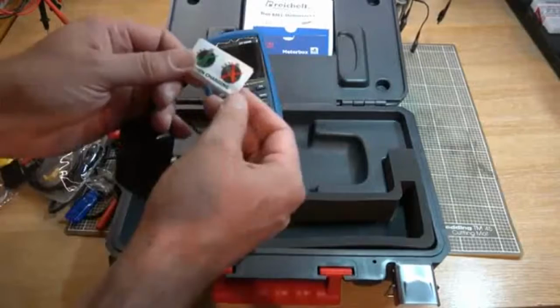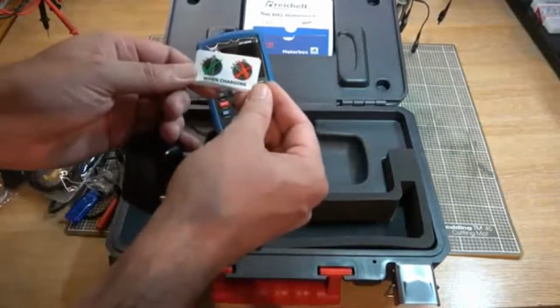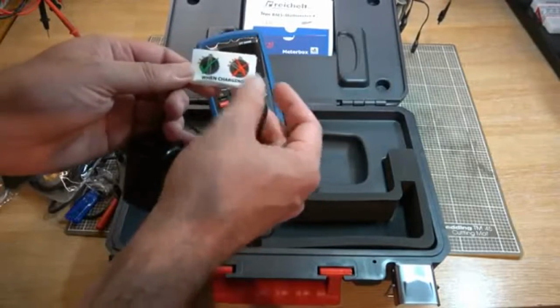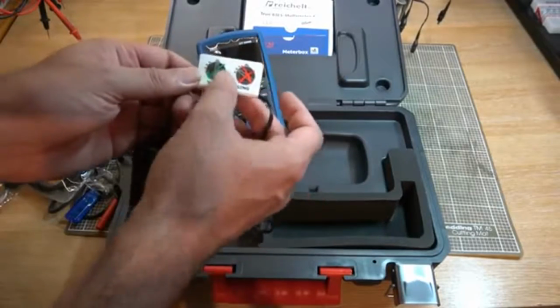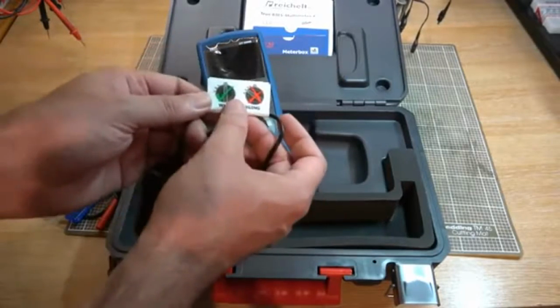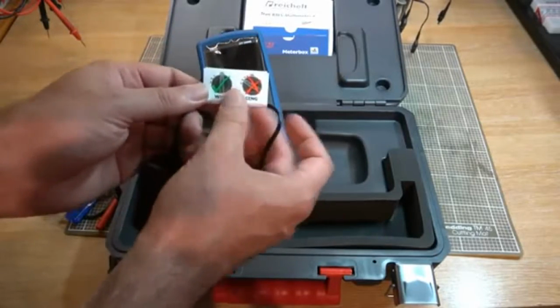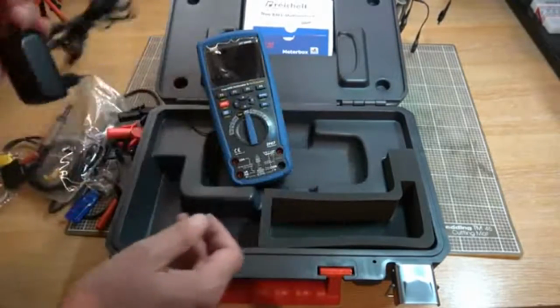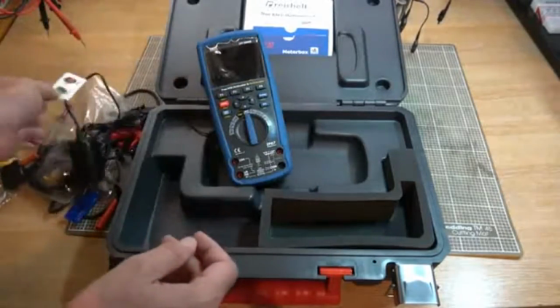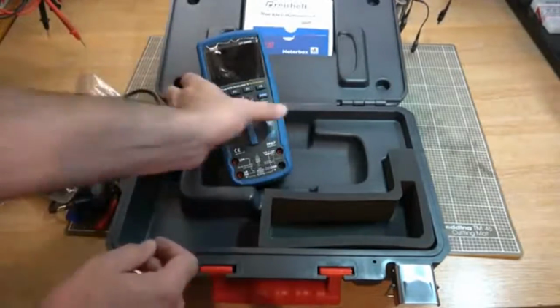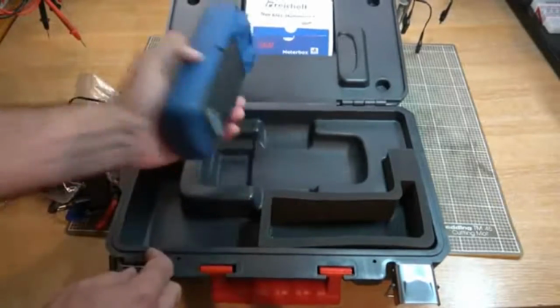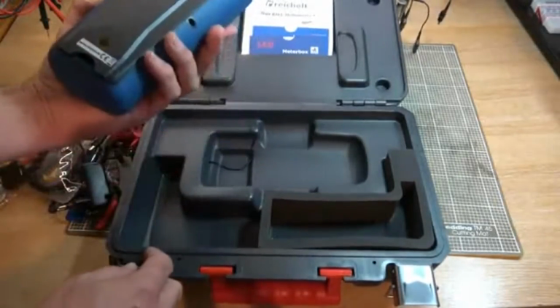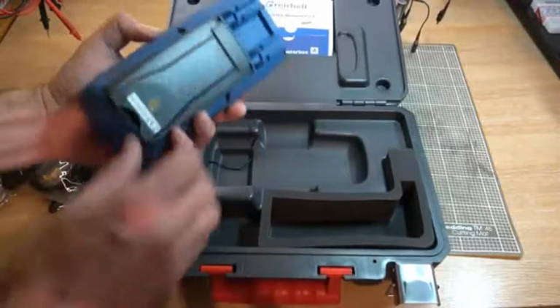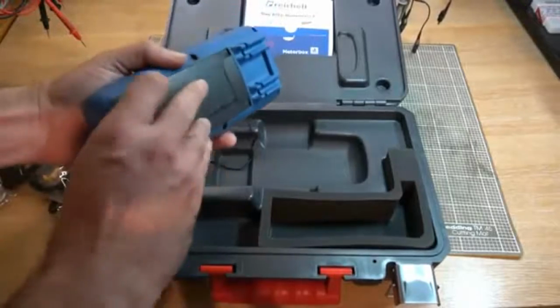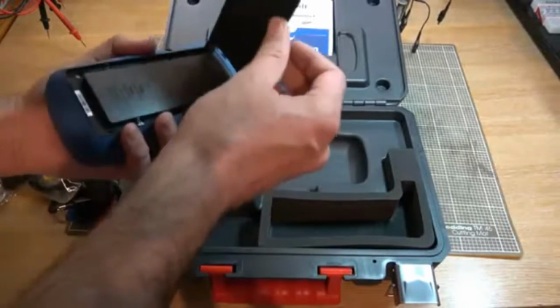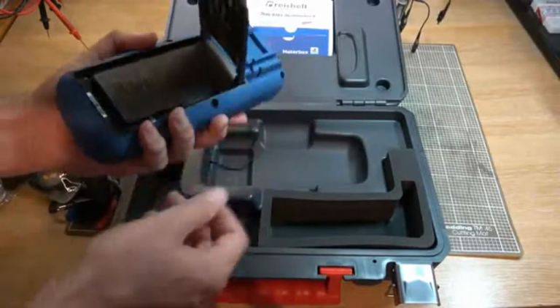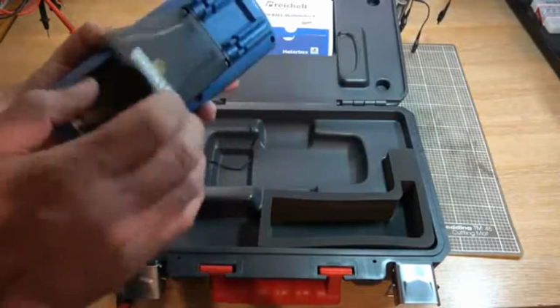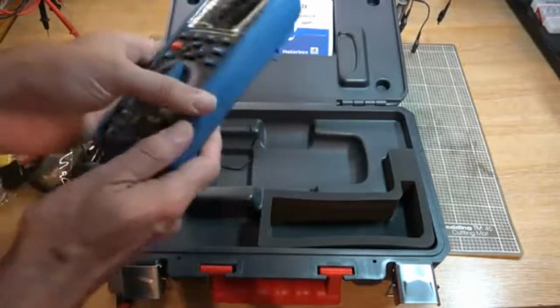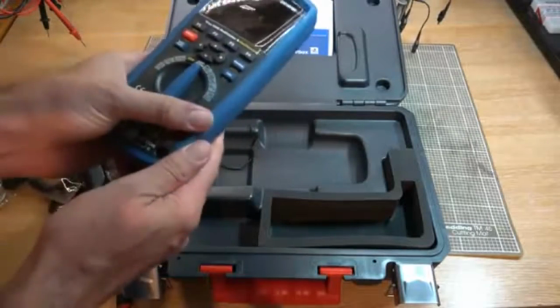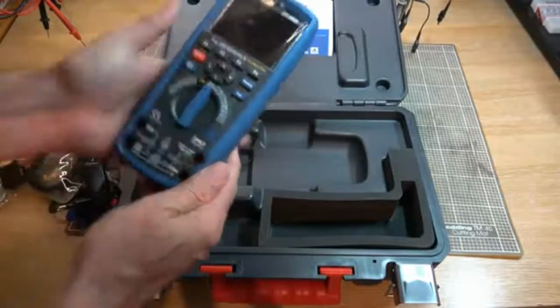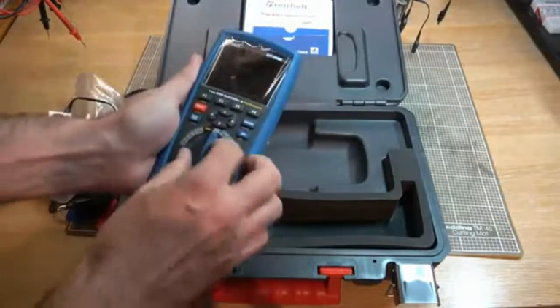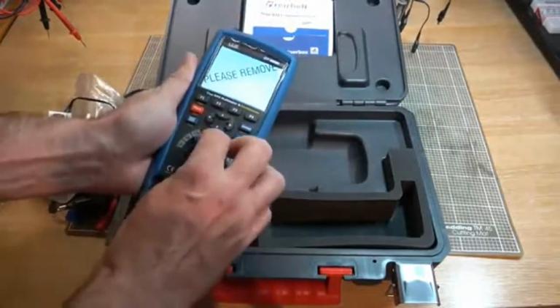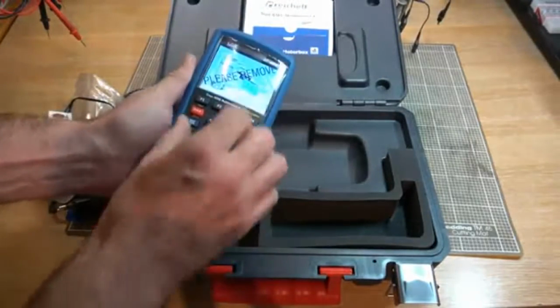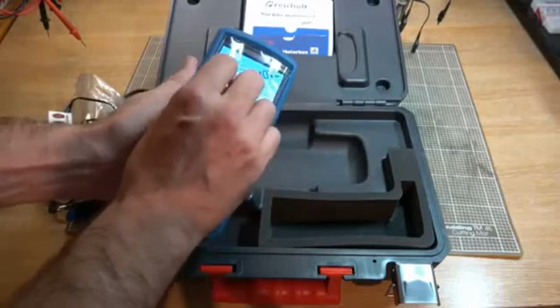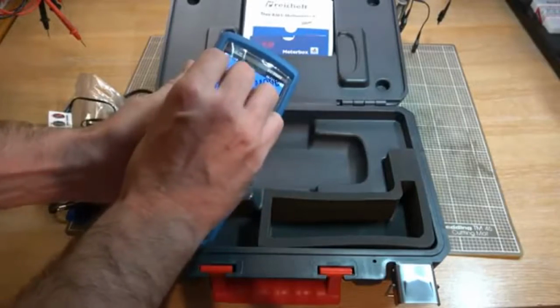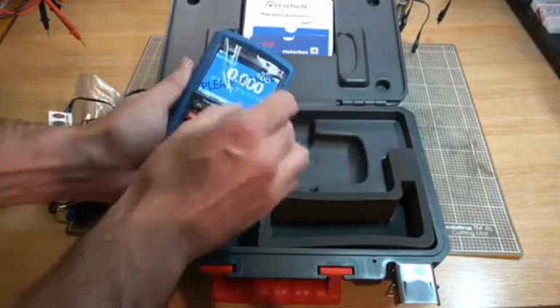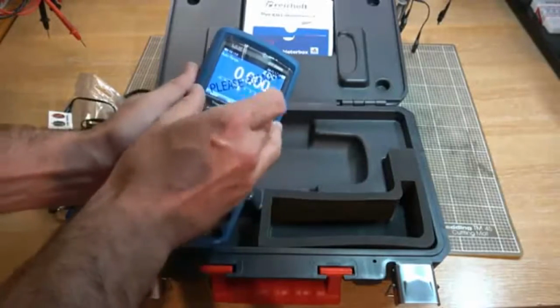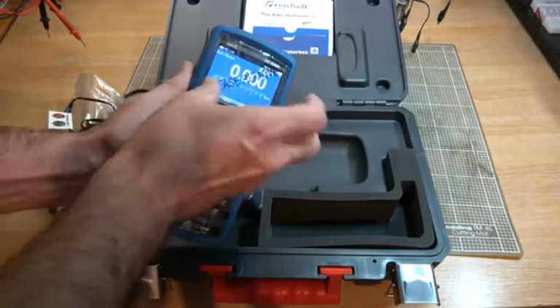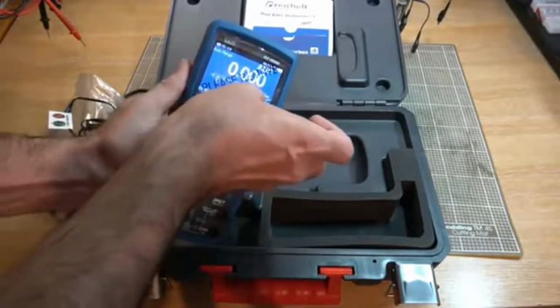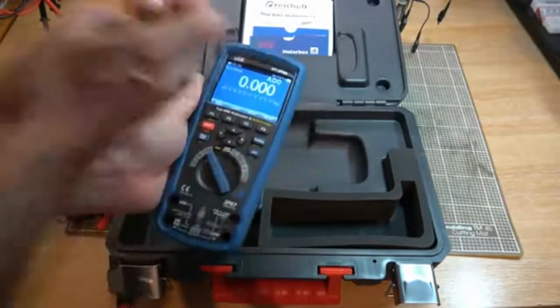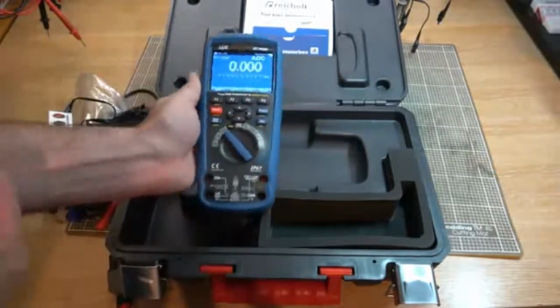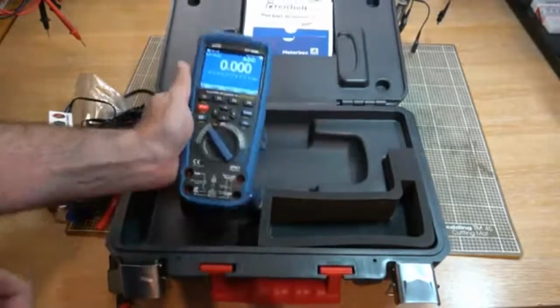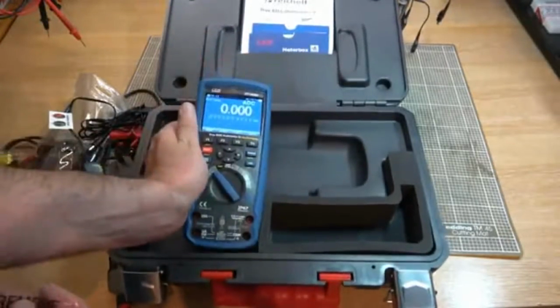We've got a warning — put it in the charge position when charging. Okay. And it's got some power. Let's get rid of the sticky. Excellent.